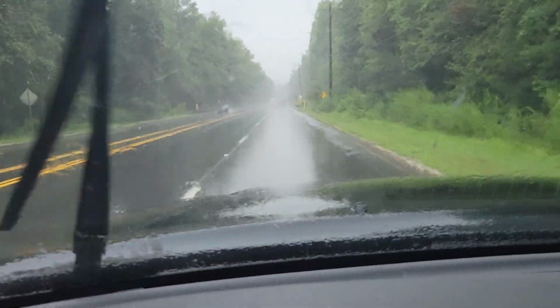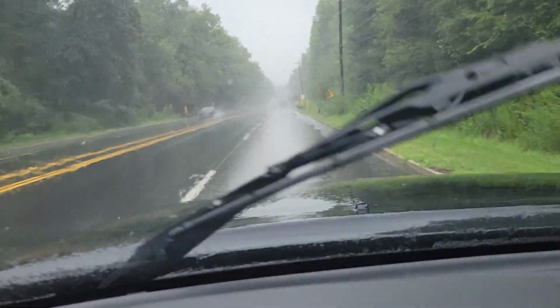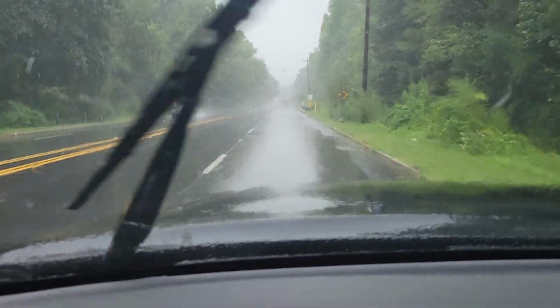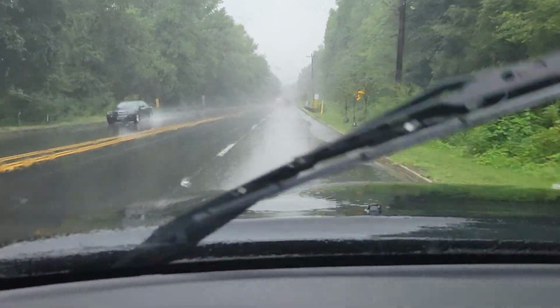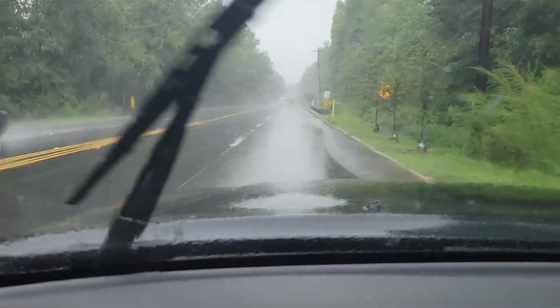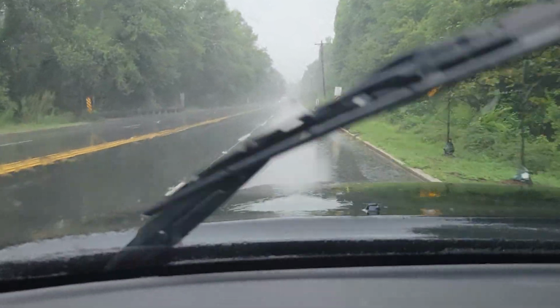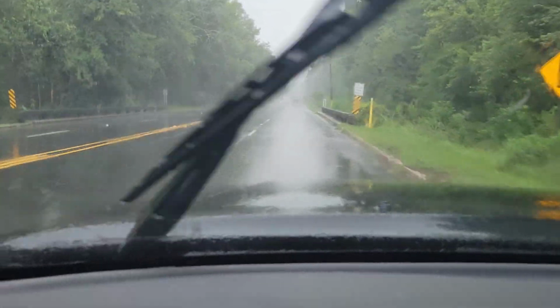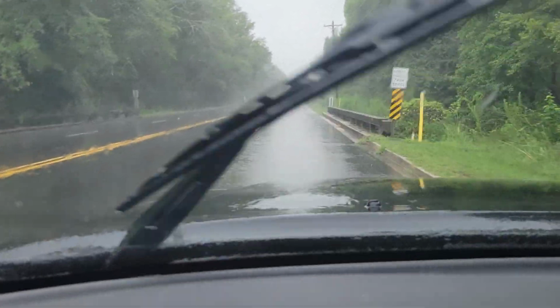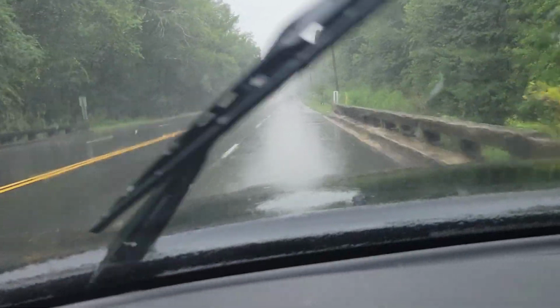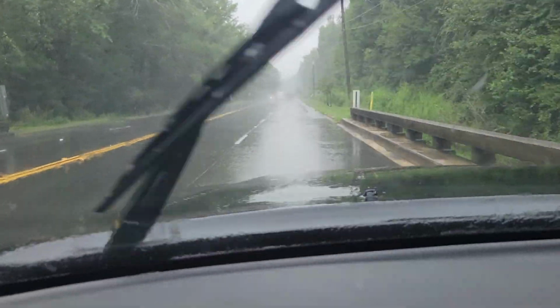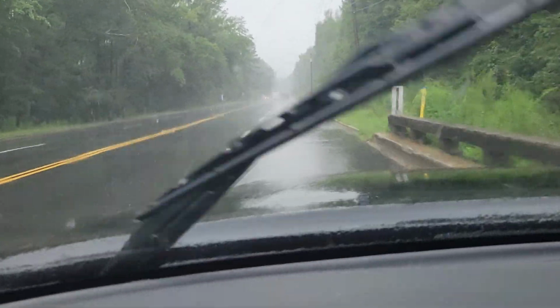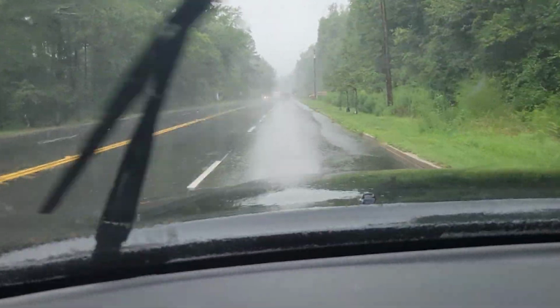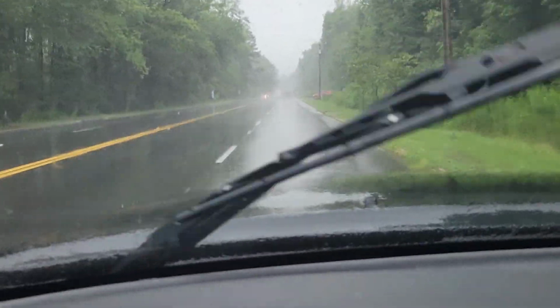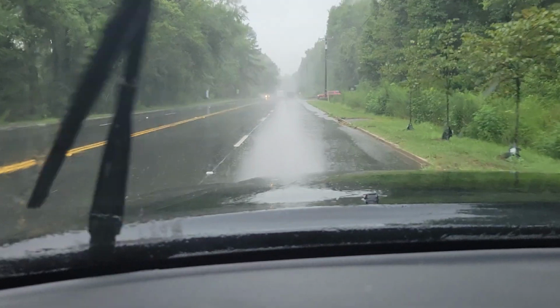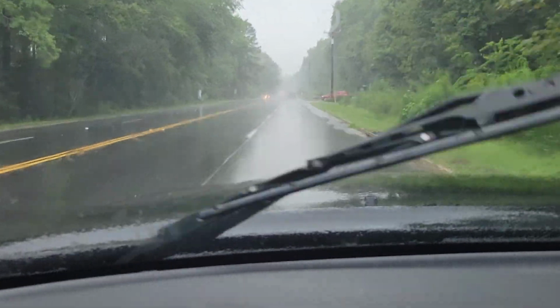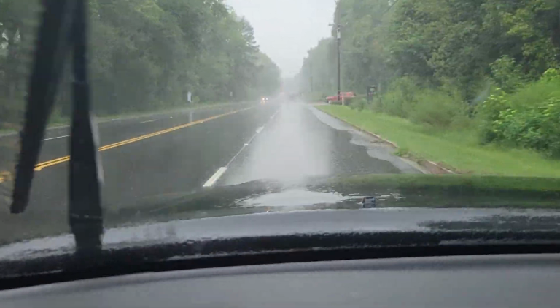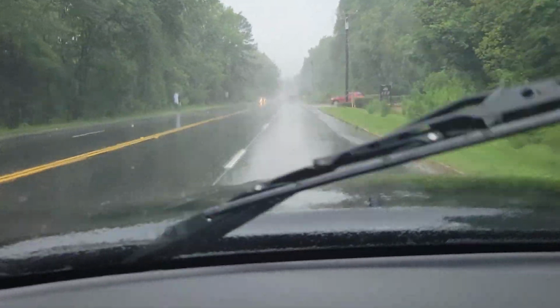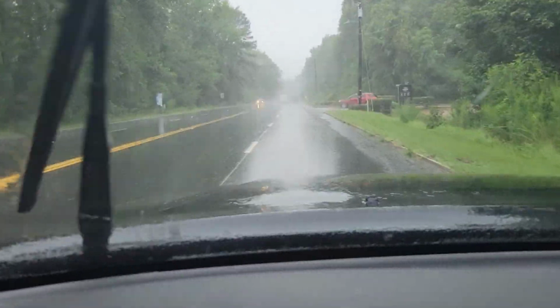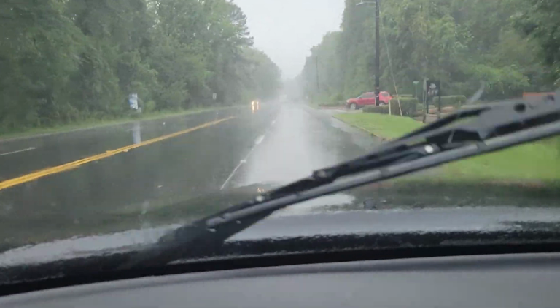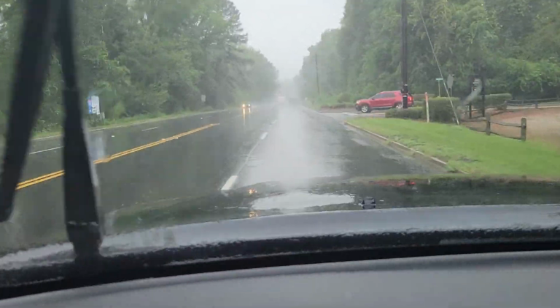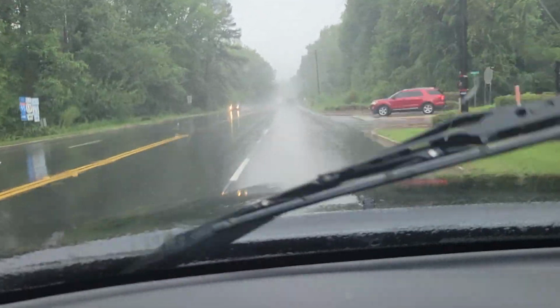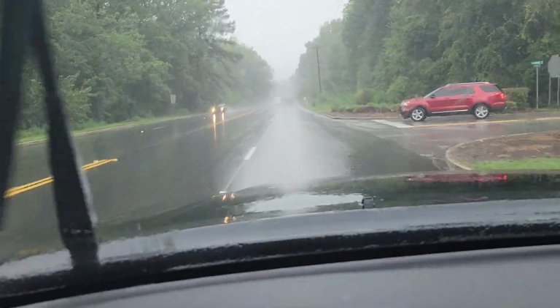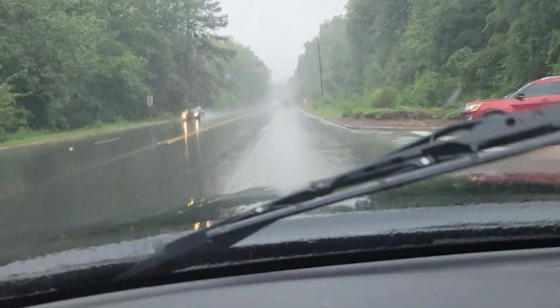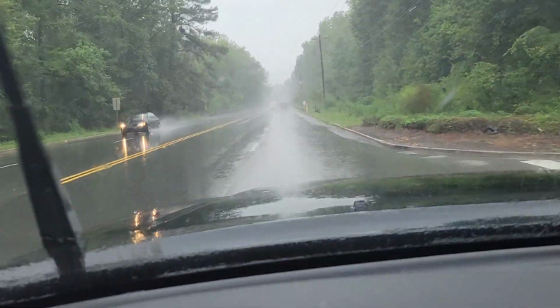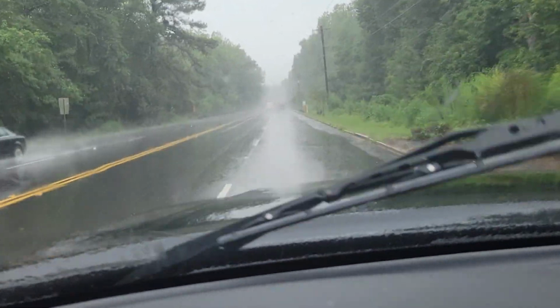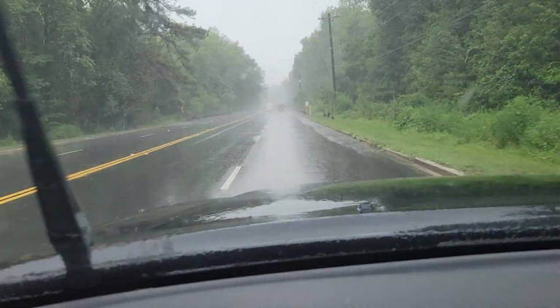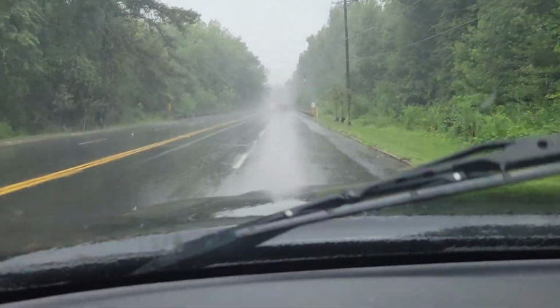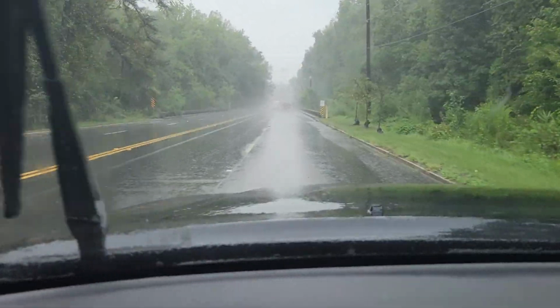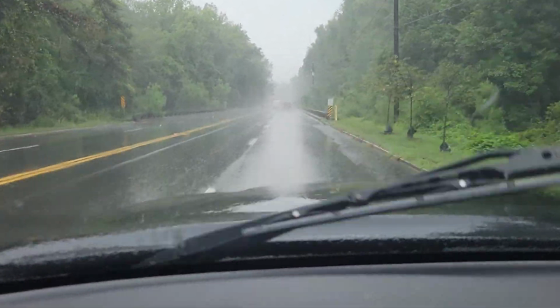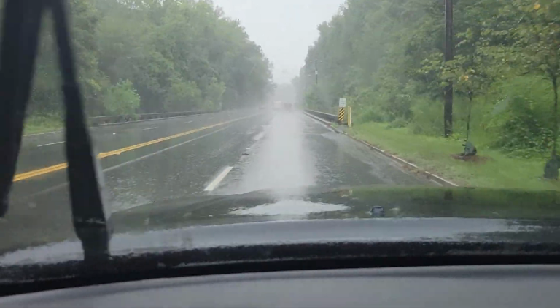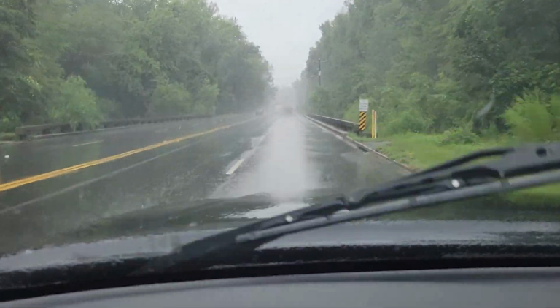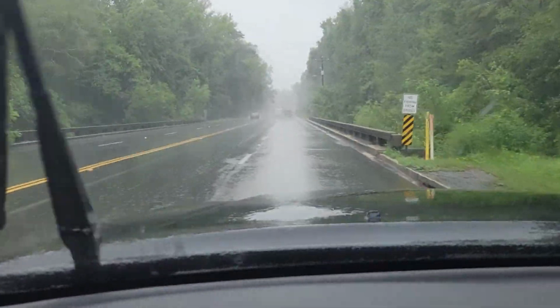It's actually kind of hard or difficult for you to see. I'm looking at the phone at the same time as I'm looking at the road, and it doesn't really seem like the view you're getting through the camera is the same as the view that I'm getting from my own eyes.